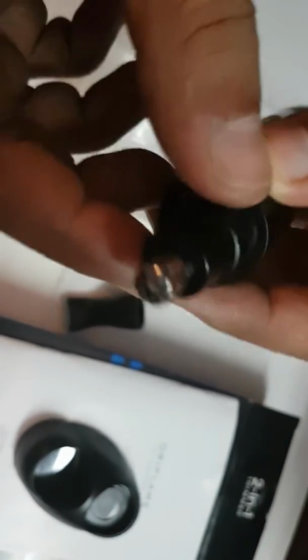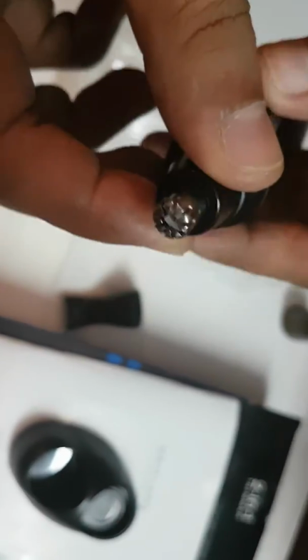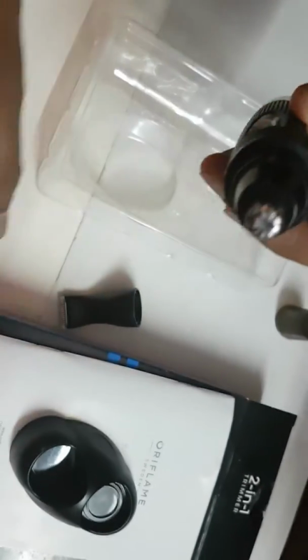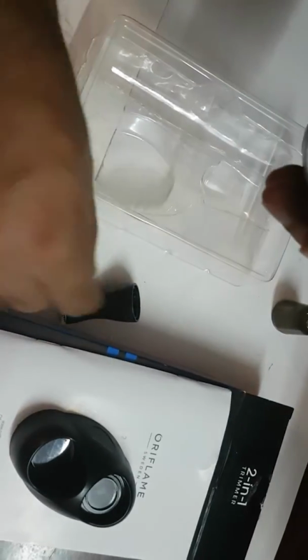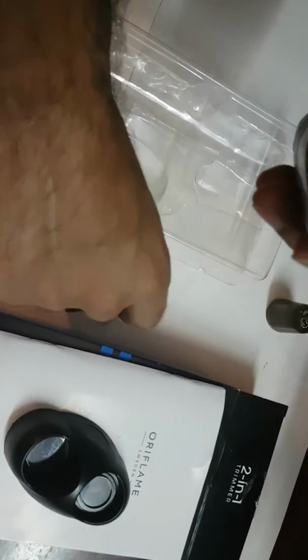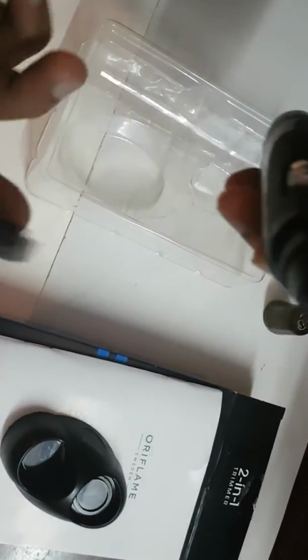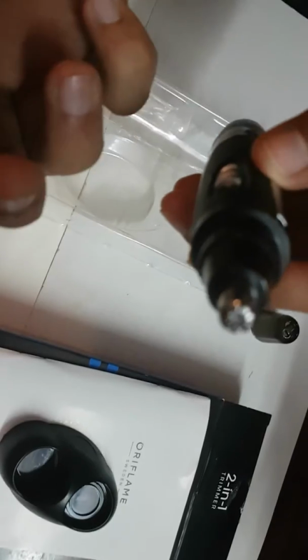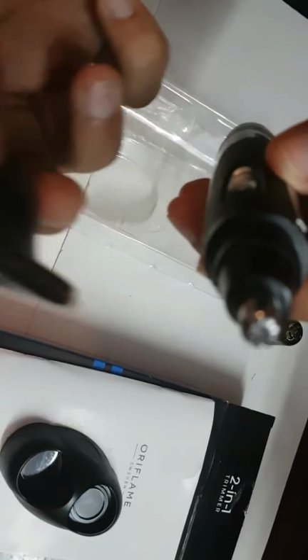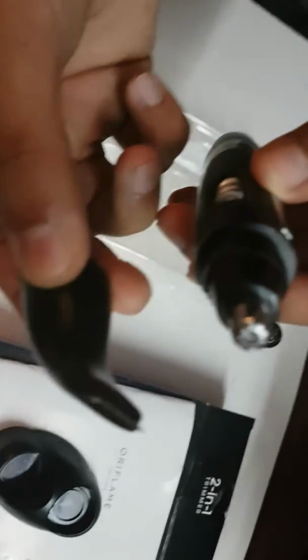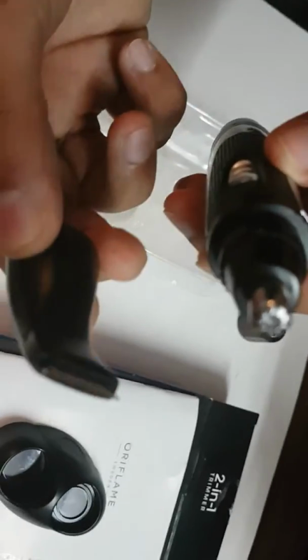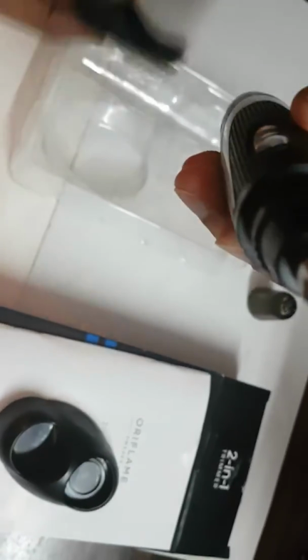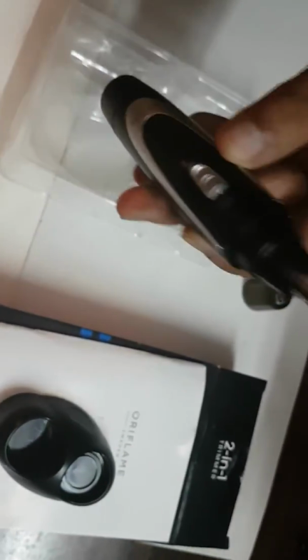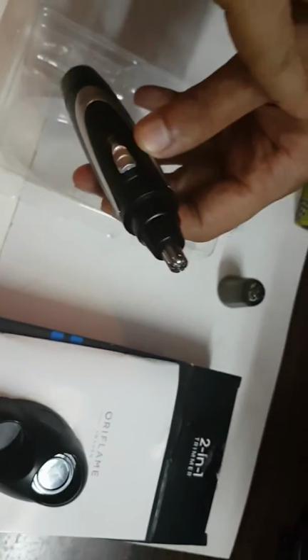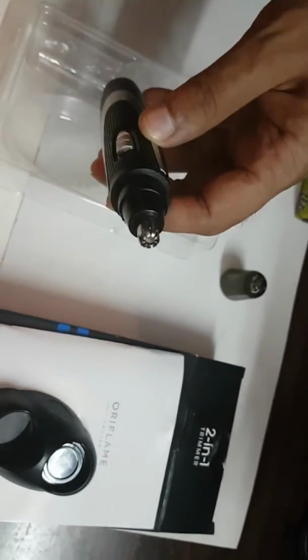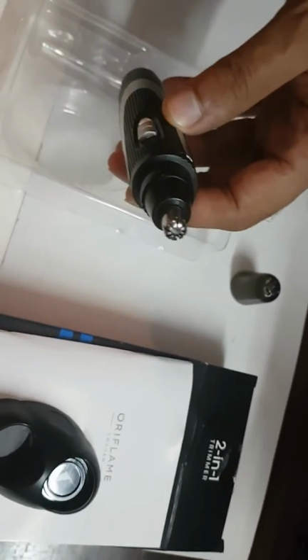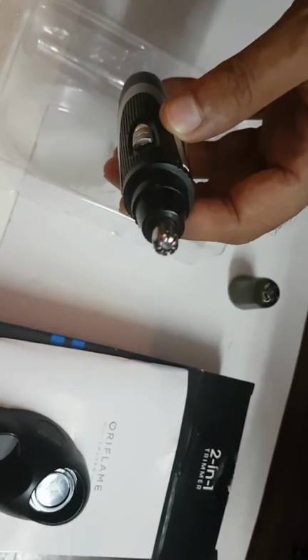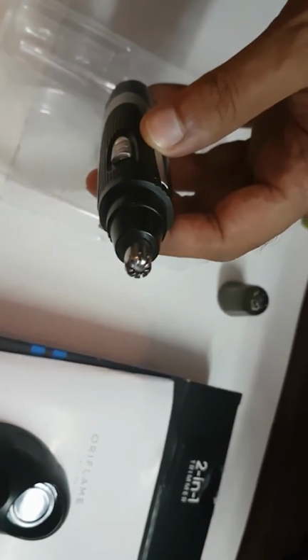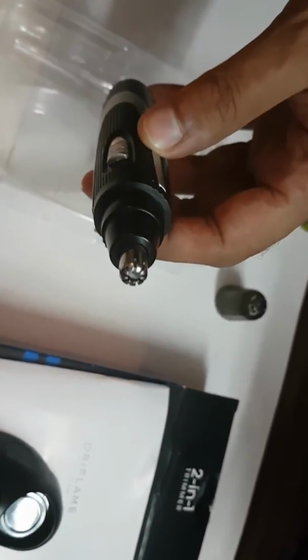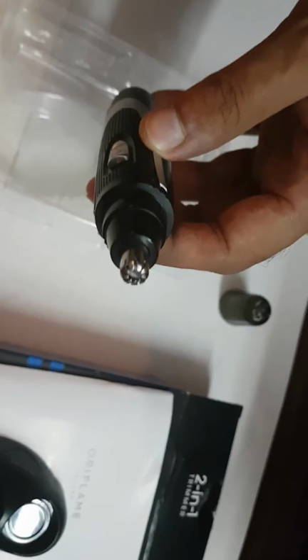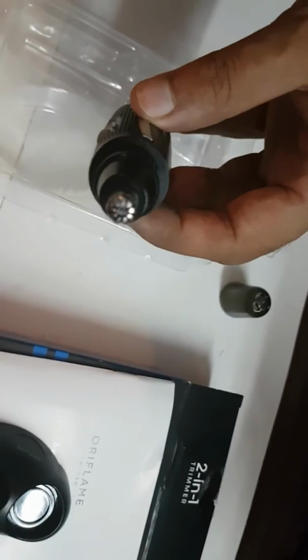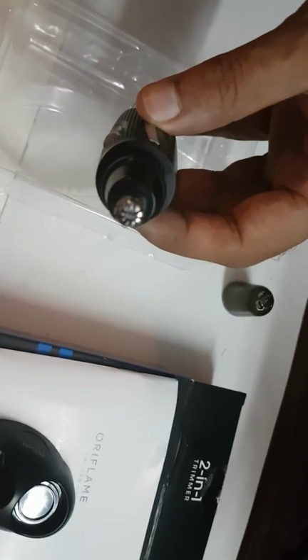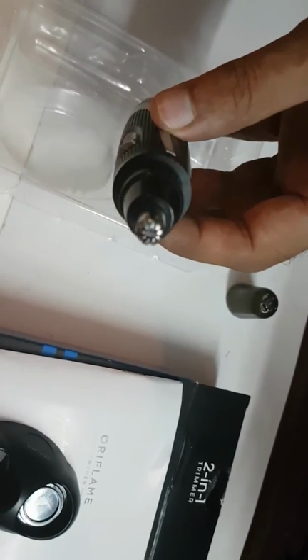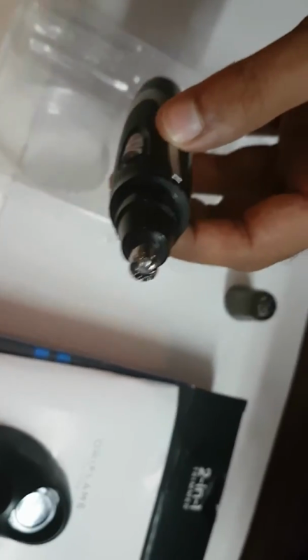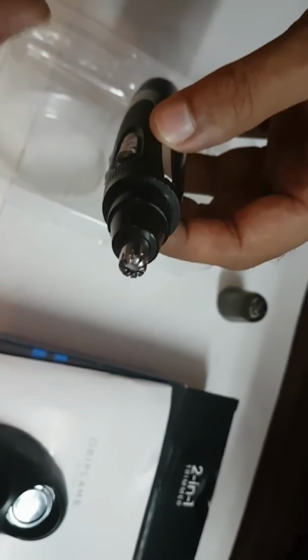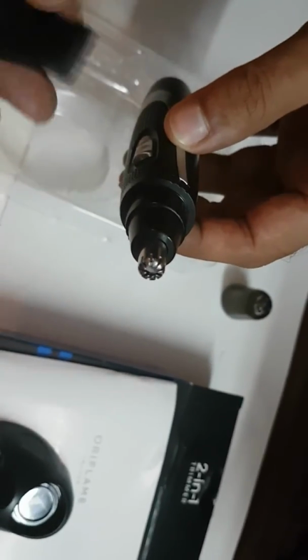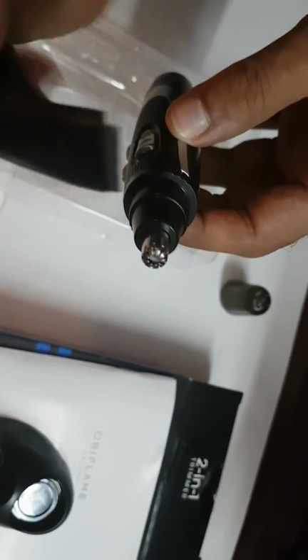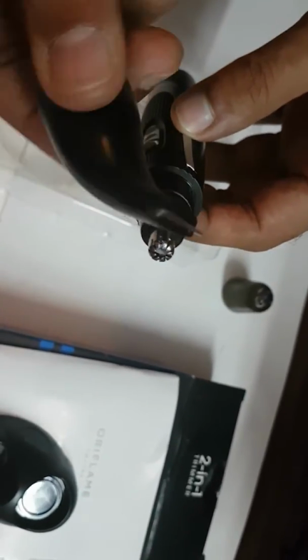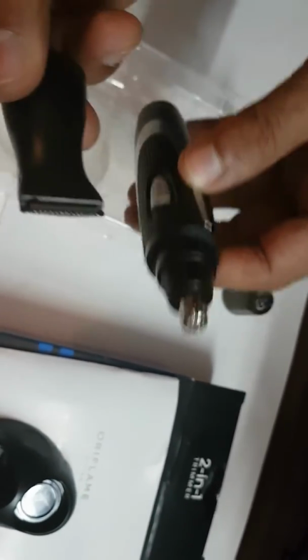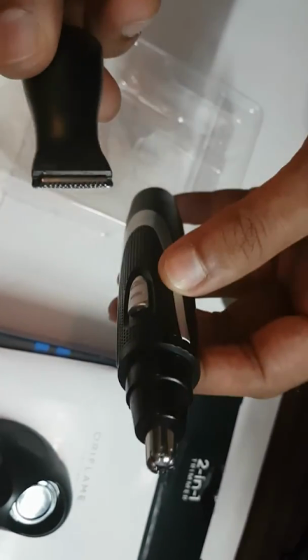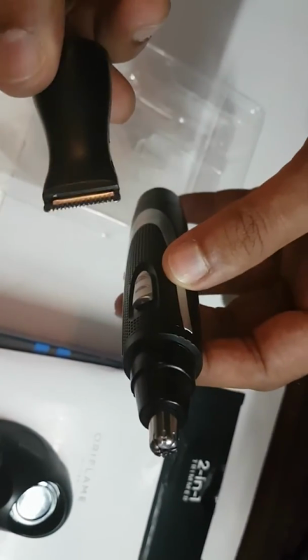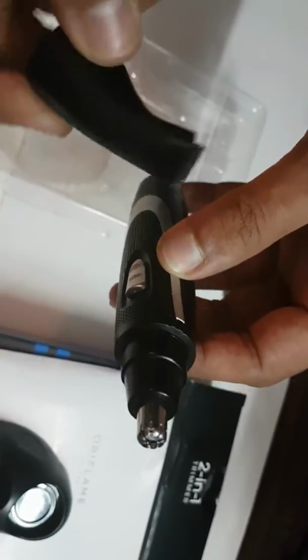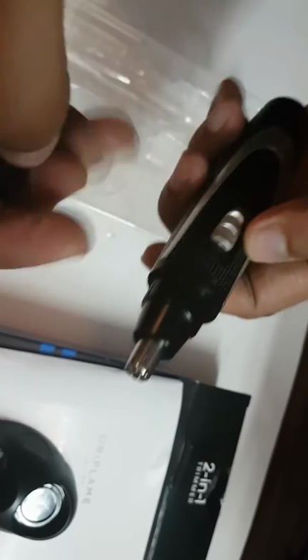So how are we going to use the trimmer? First, you can use the trimmer for nose and ears. Once you are done with that, you will remove this part and fix the other fixture.